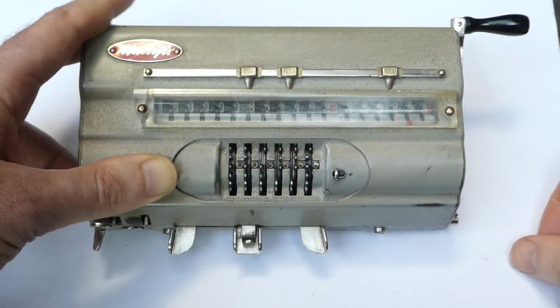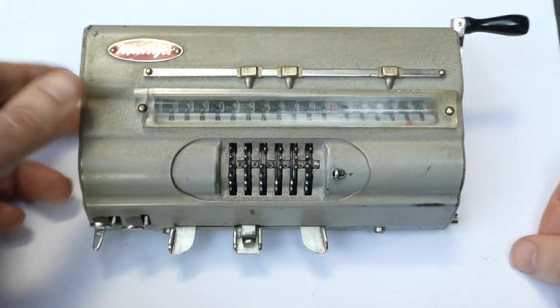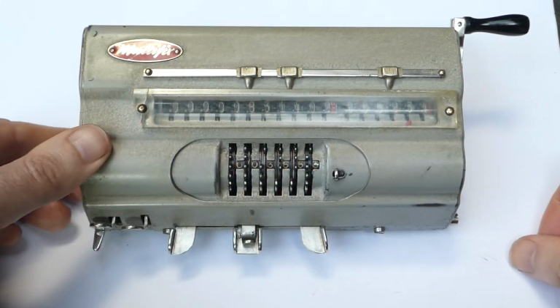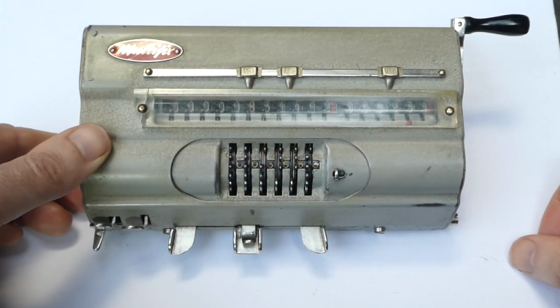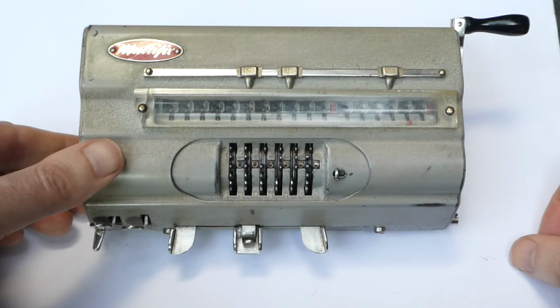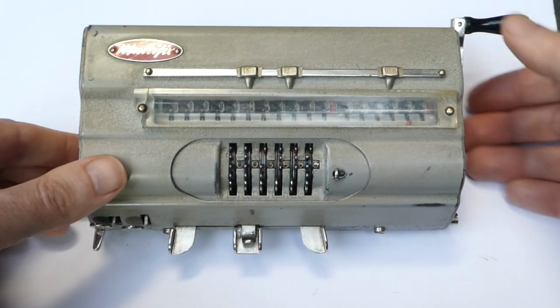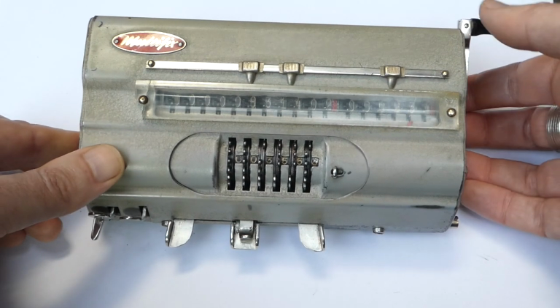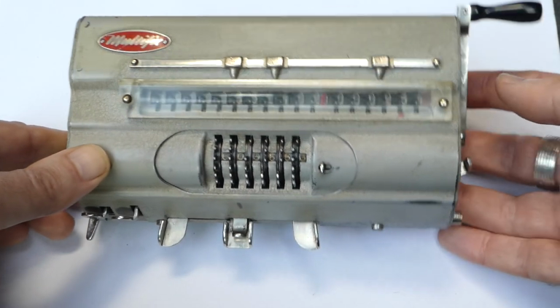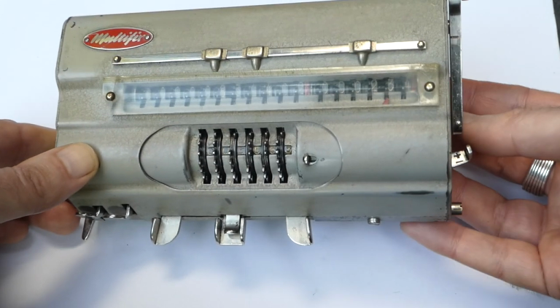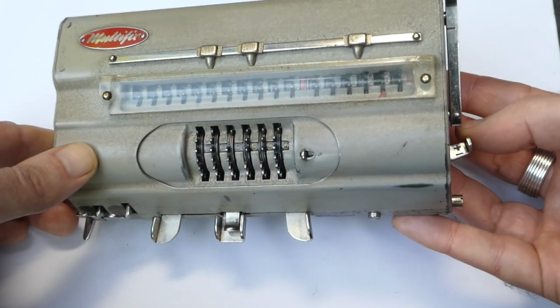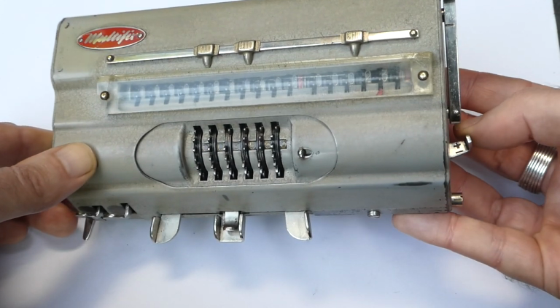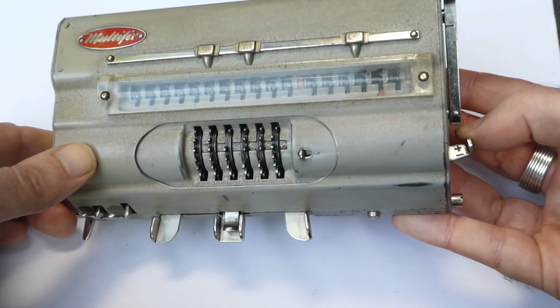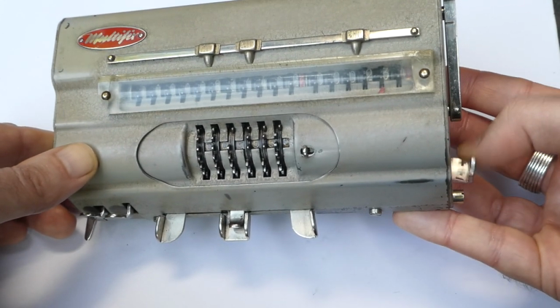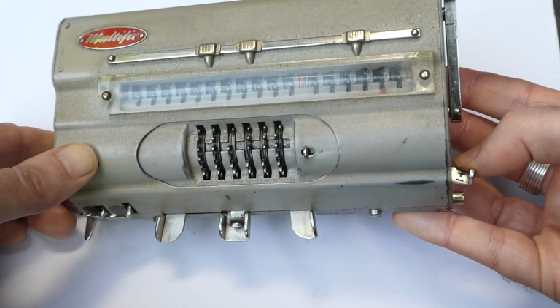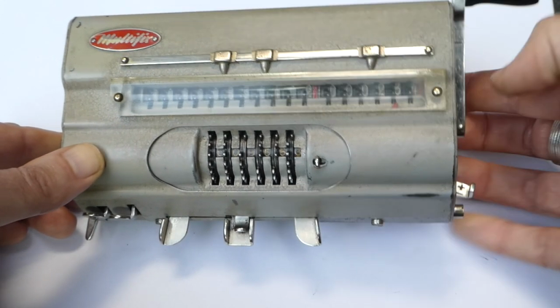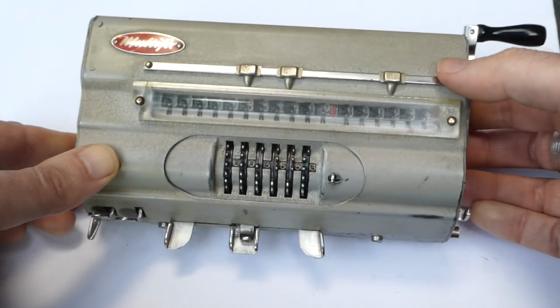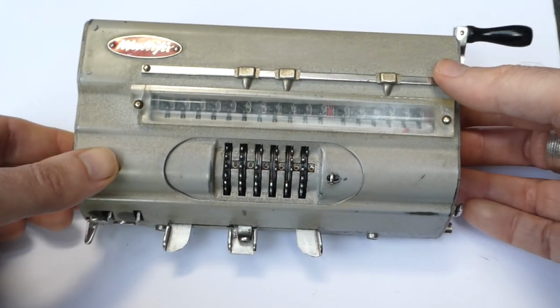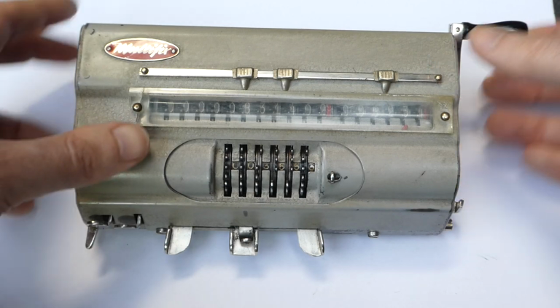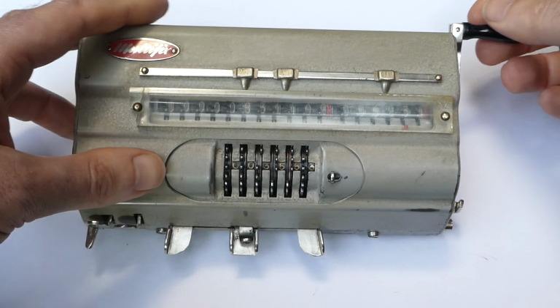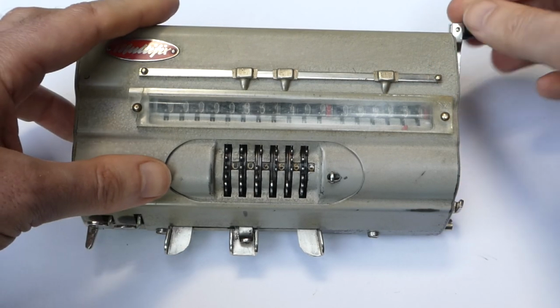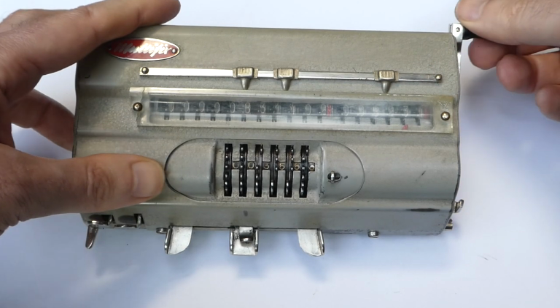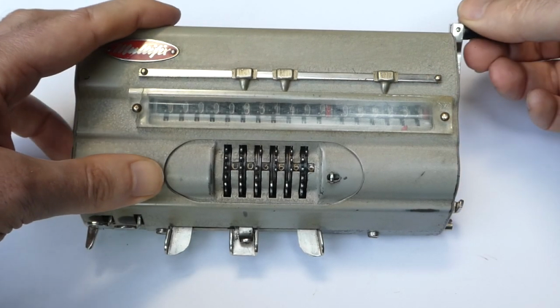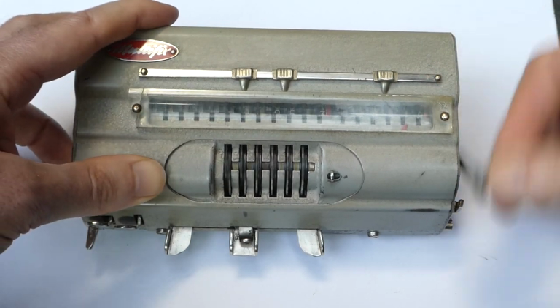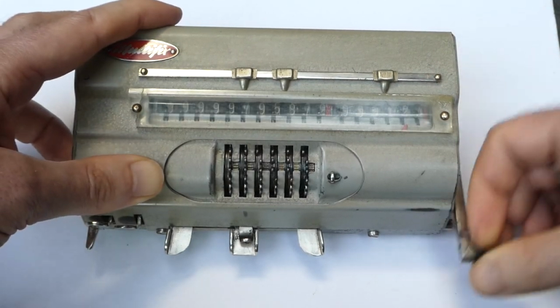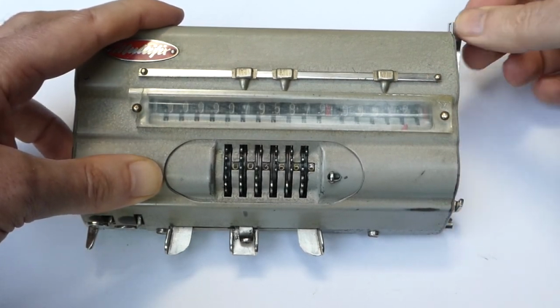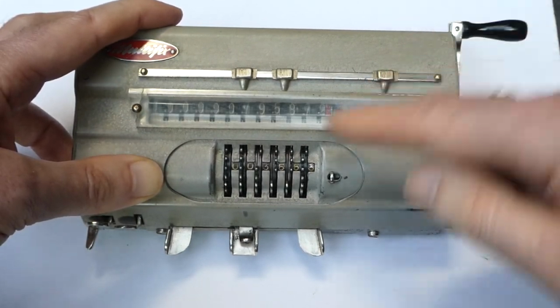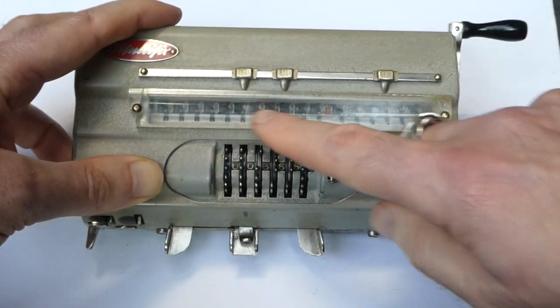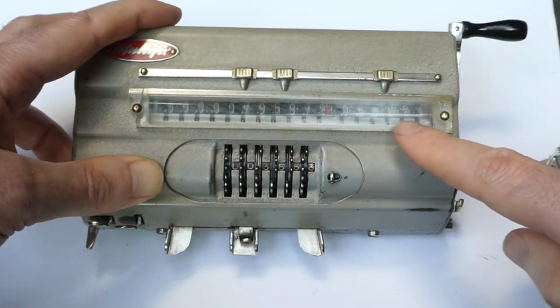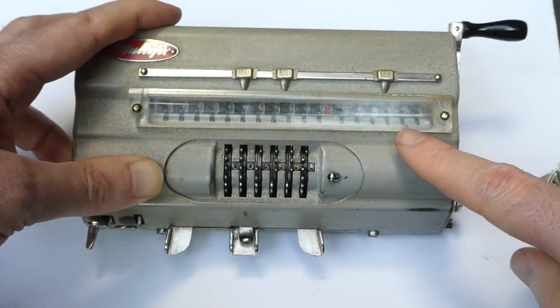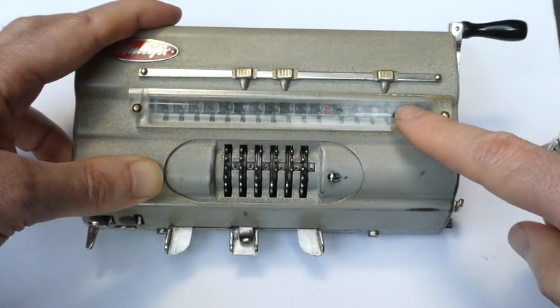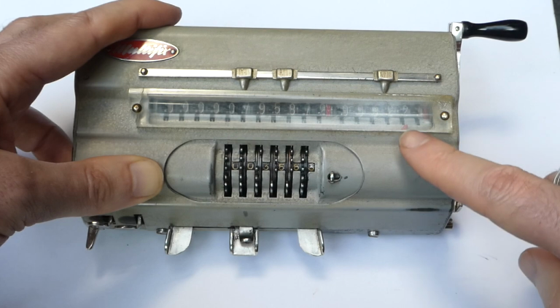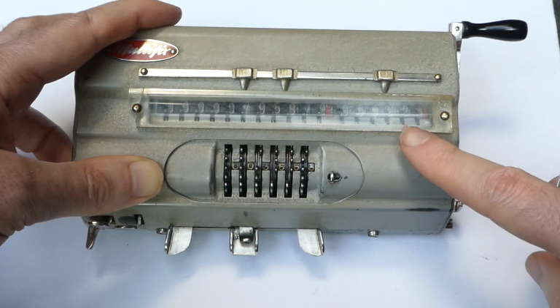To do subtraction you simply have to flip this switch to the minus, and then pull the lever to subtract and decrement the appropriate digit.